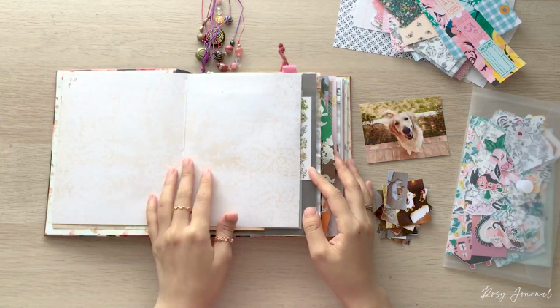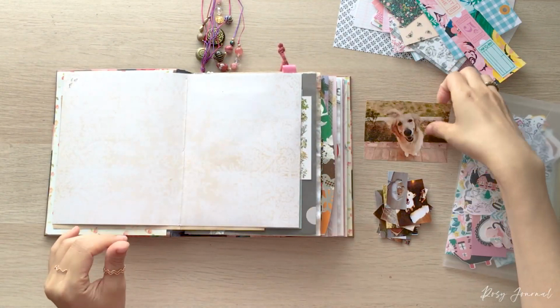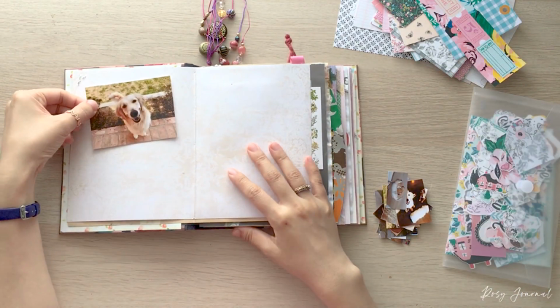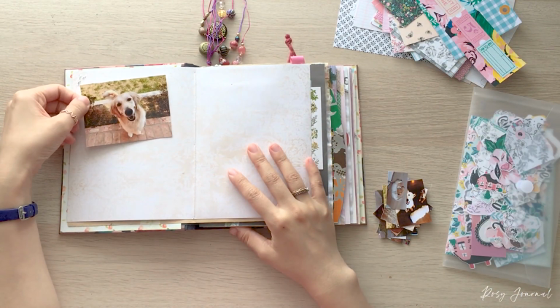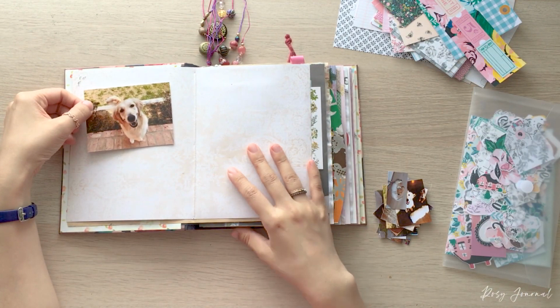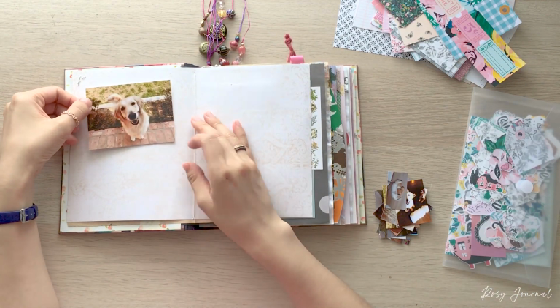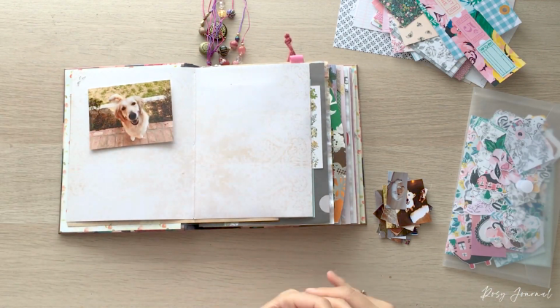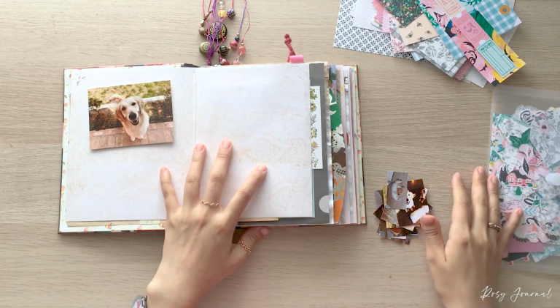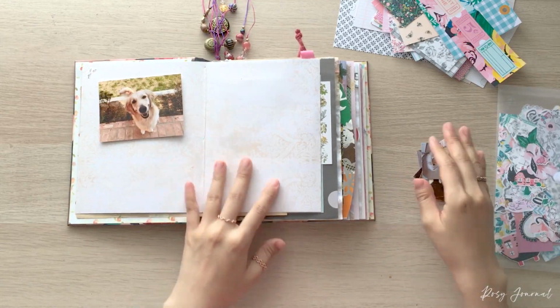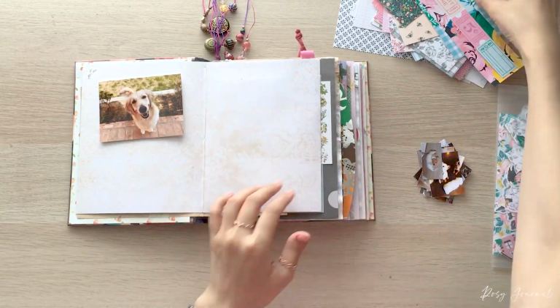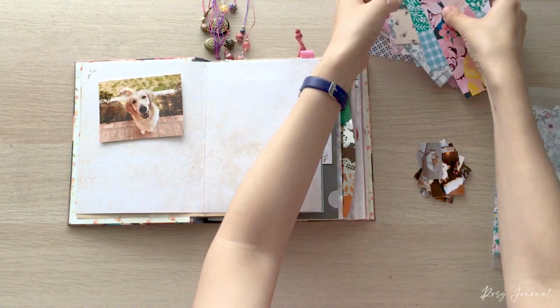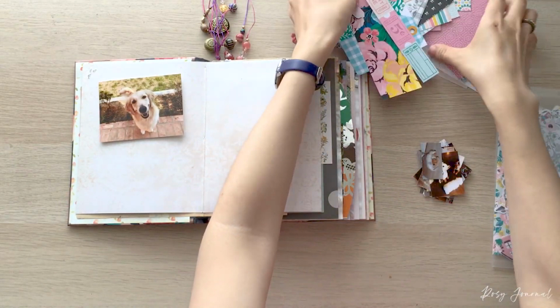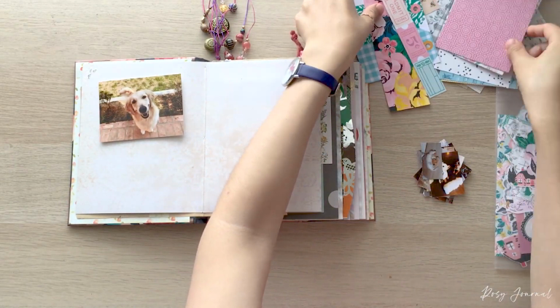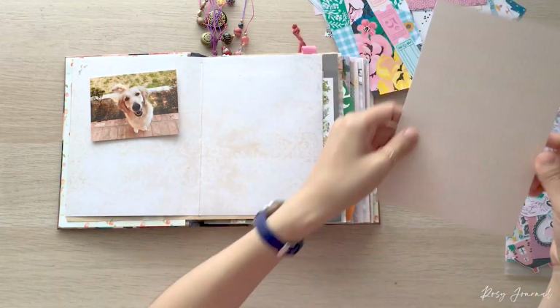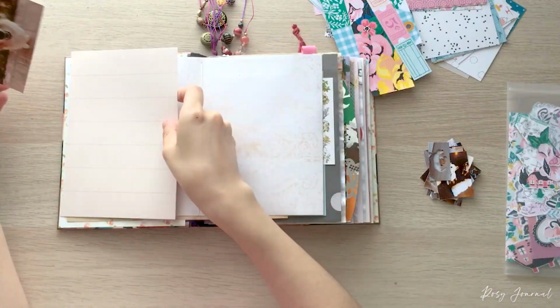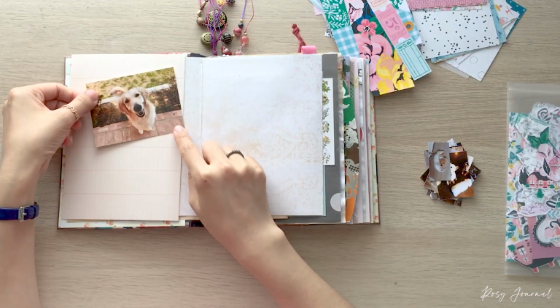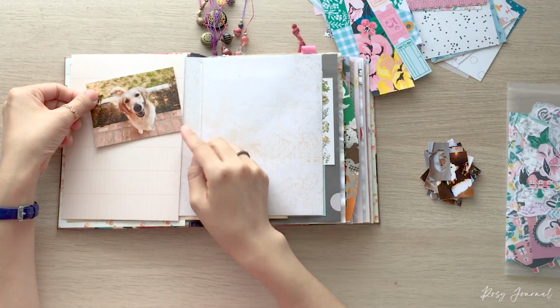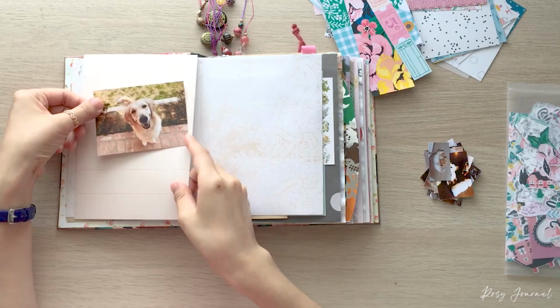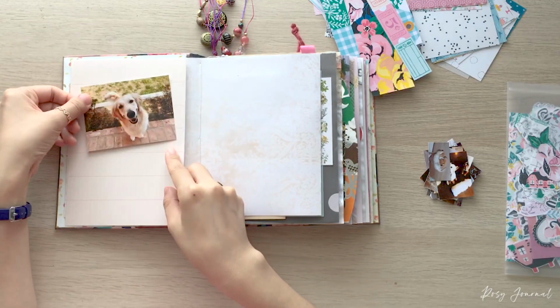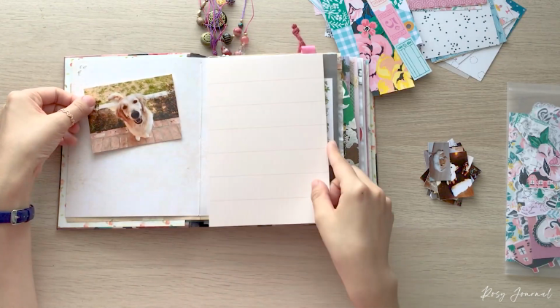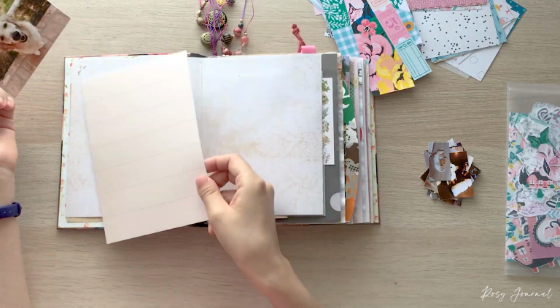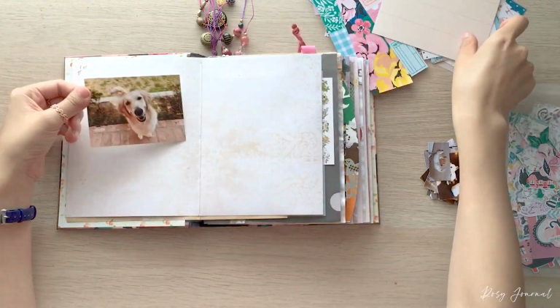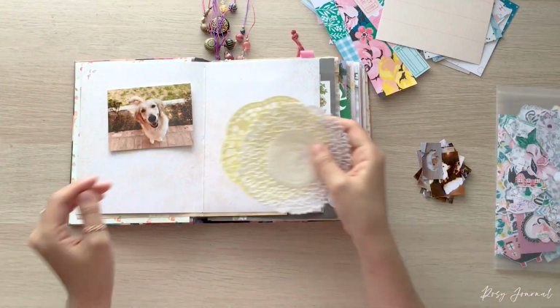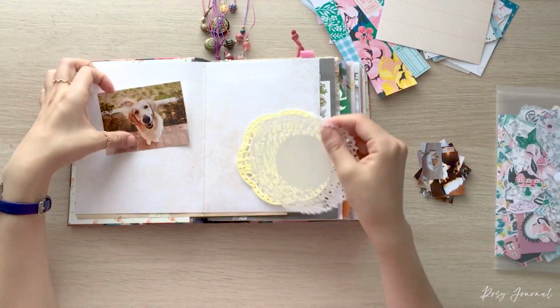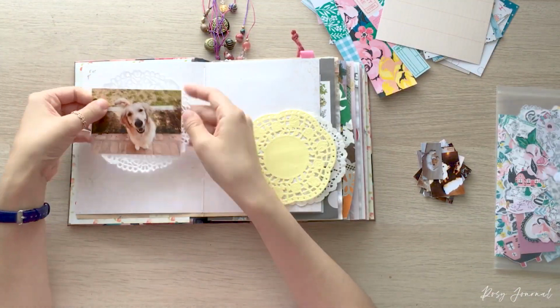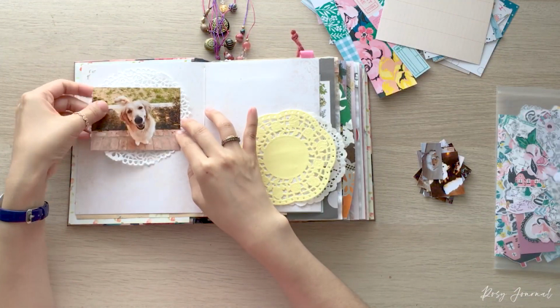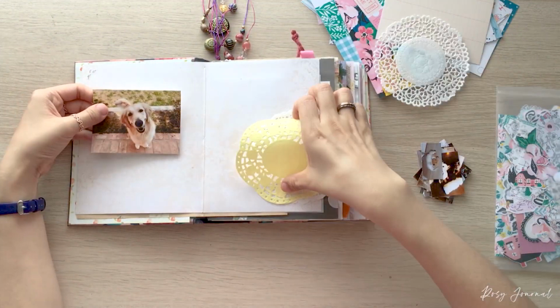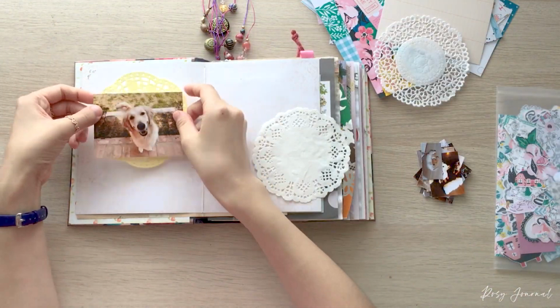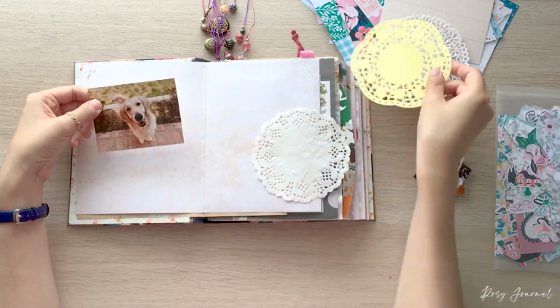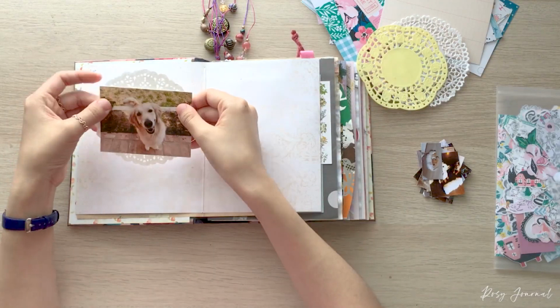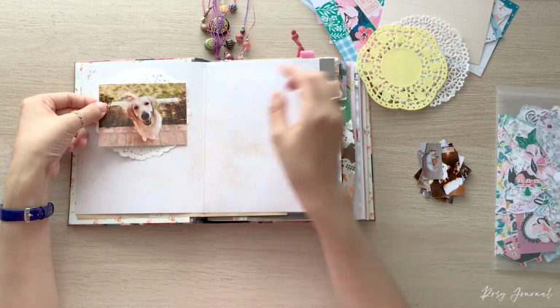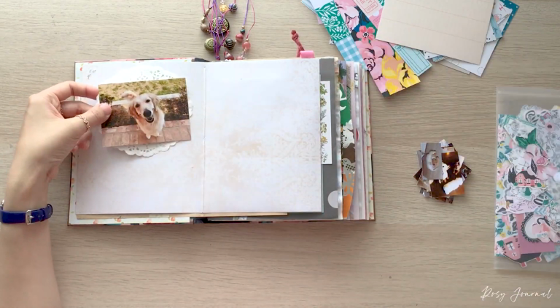So for this project, 31 journalers and journalists are sharing one journaling spread each day with the day's prompt for August. And this is day 12. The prompt is Pet.